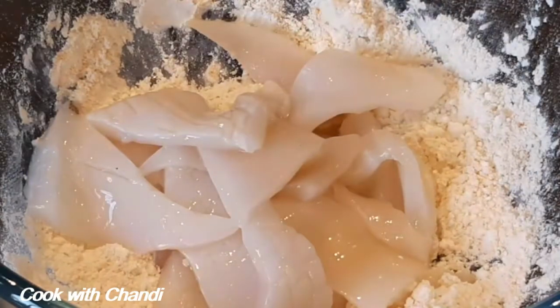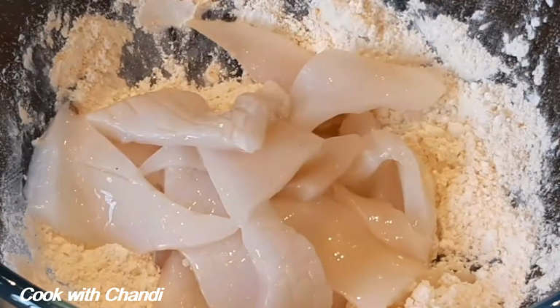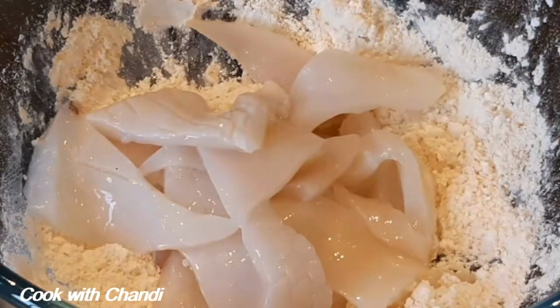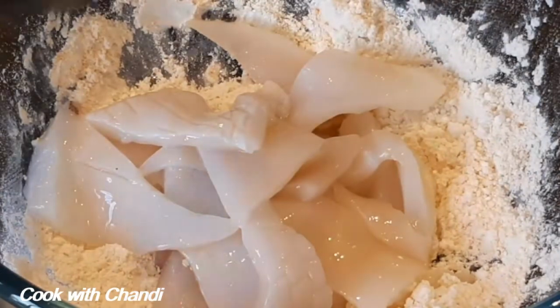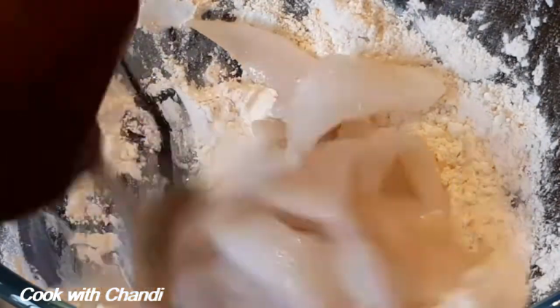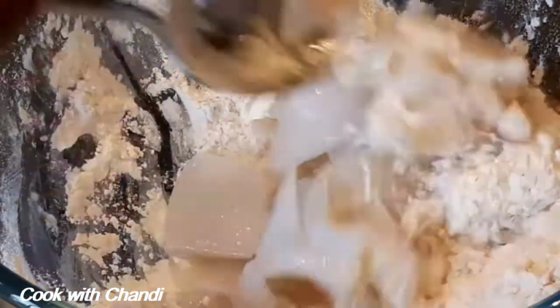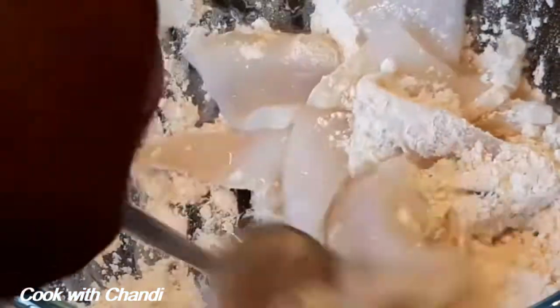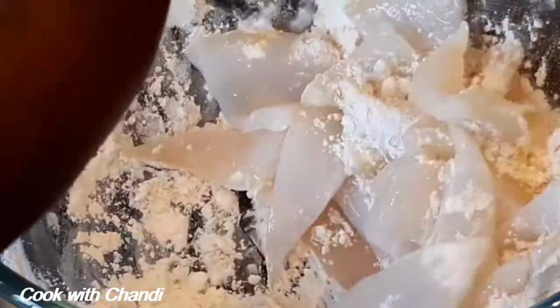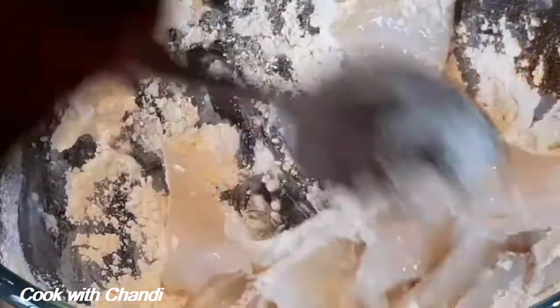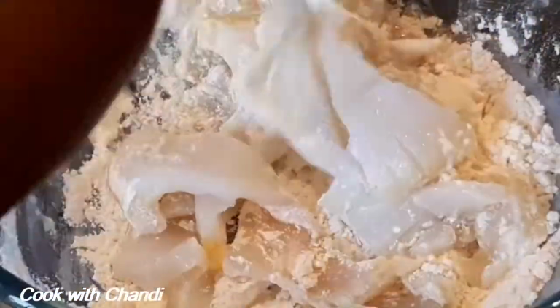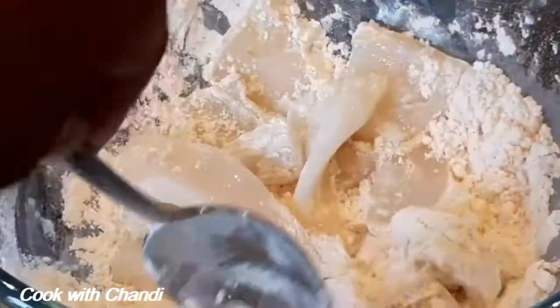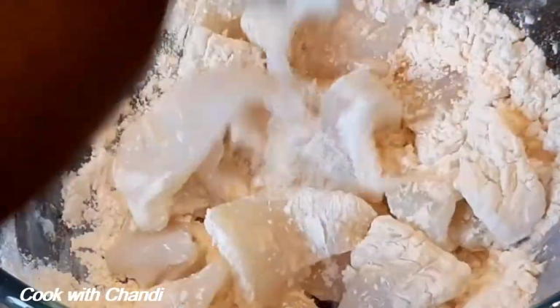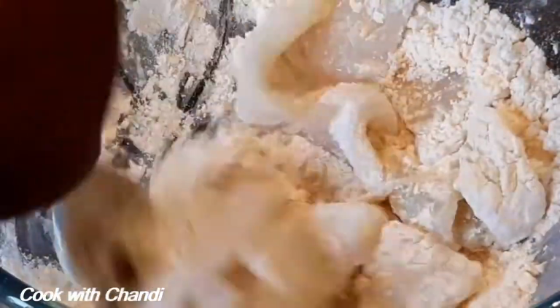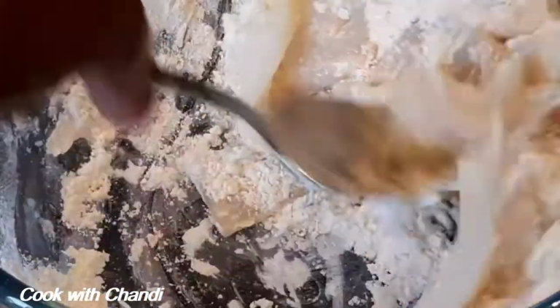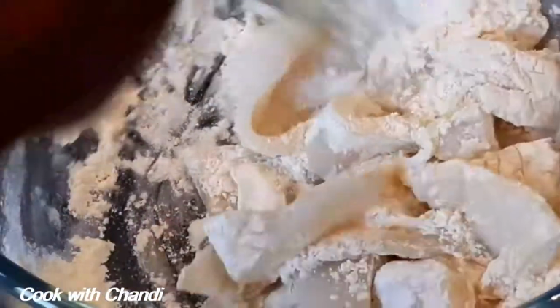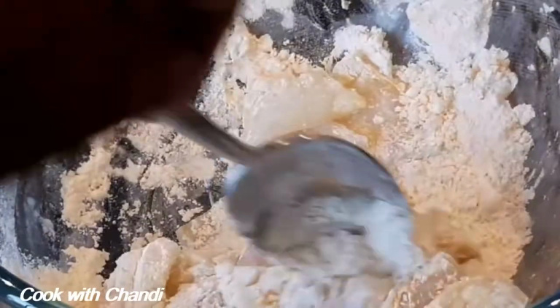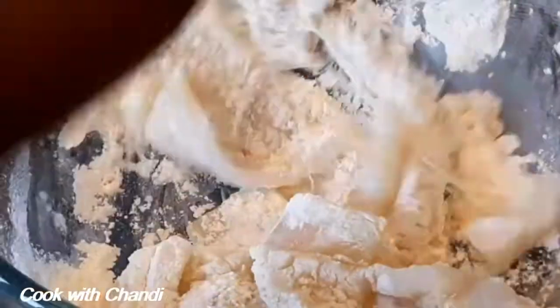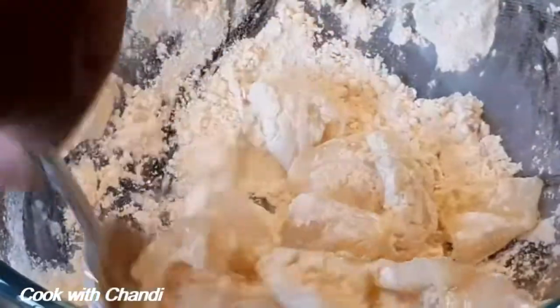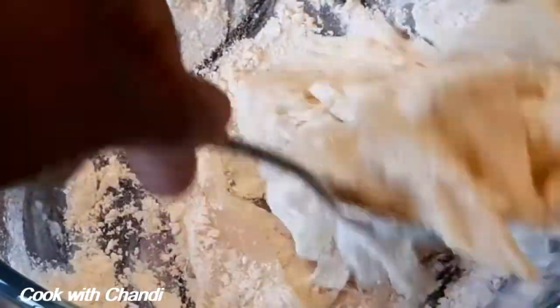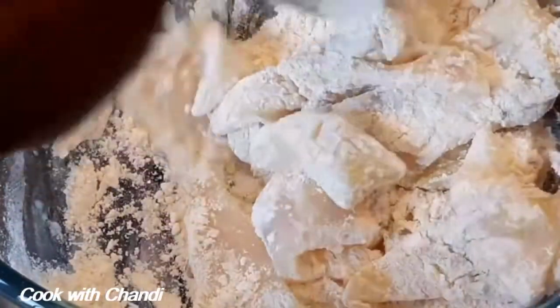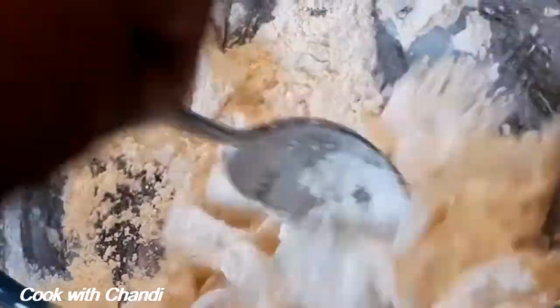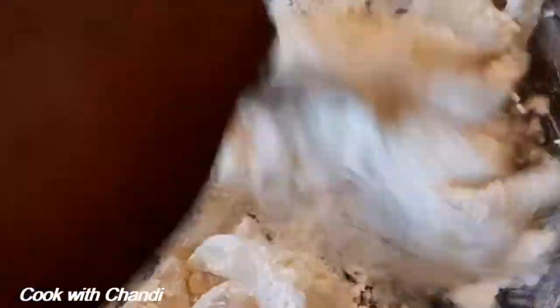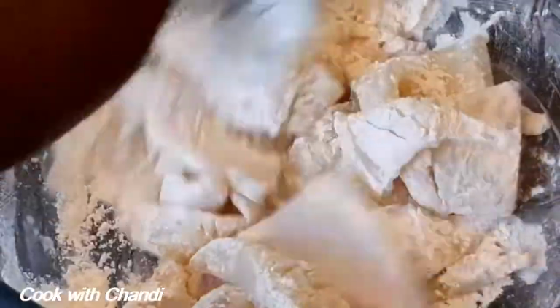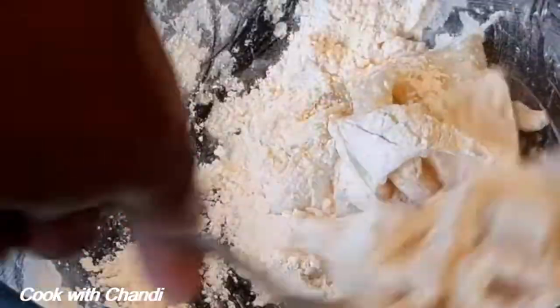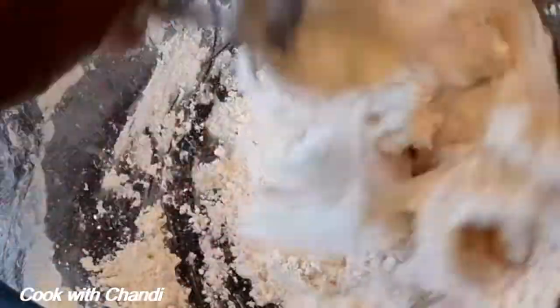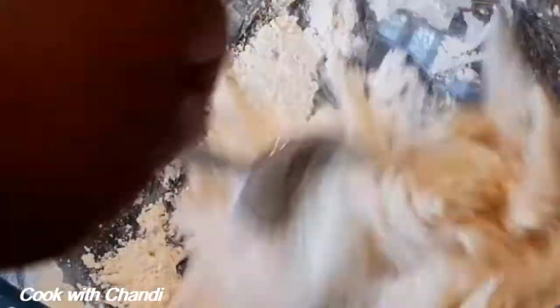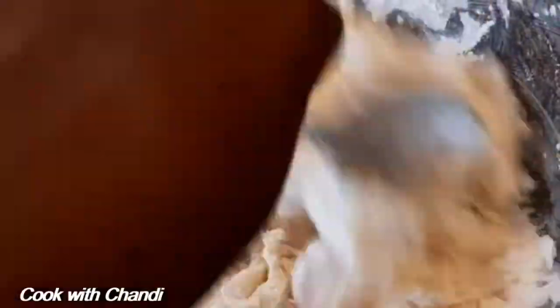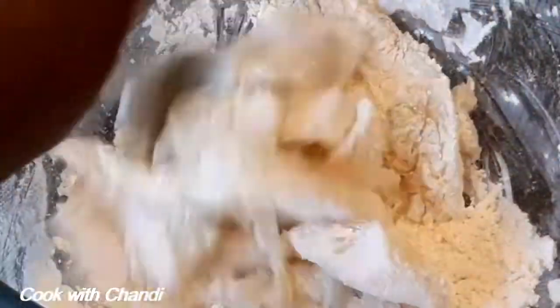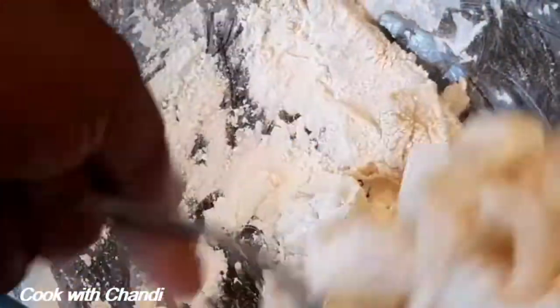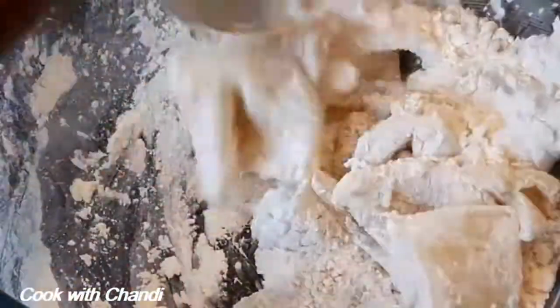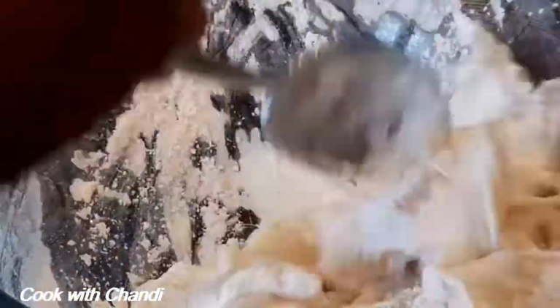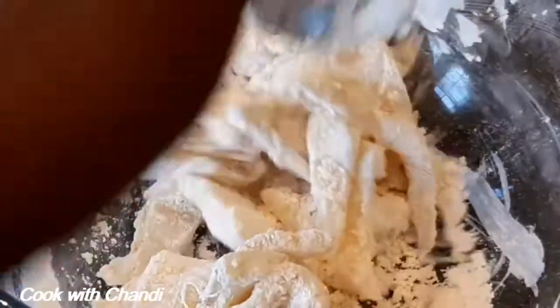If you want to know how to clean and prep the squid, I have a video done — the link is in the description box. Coat the squid in the seasoned flour.